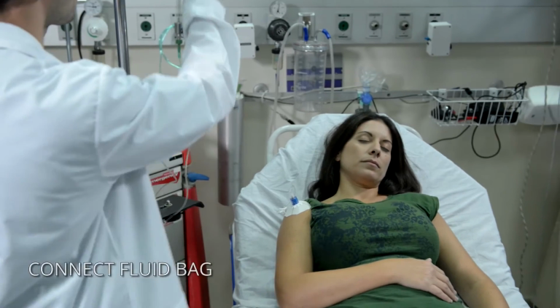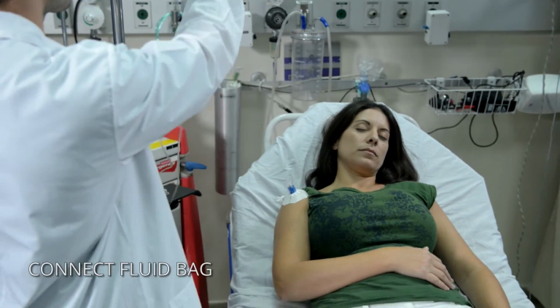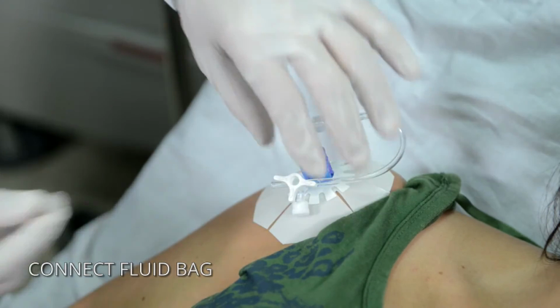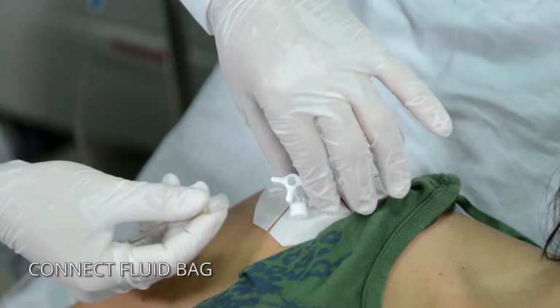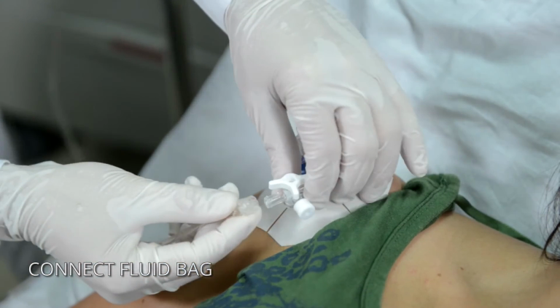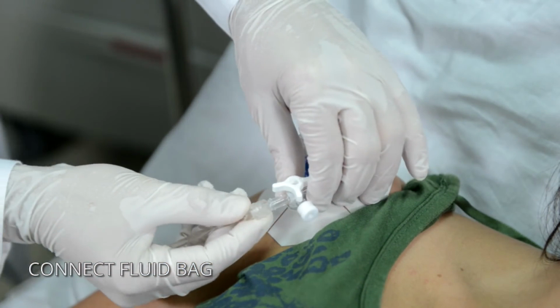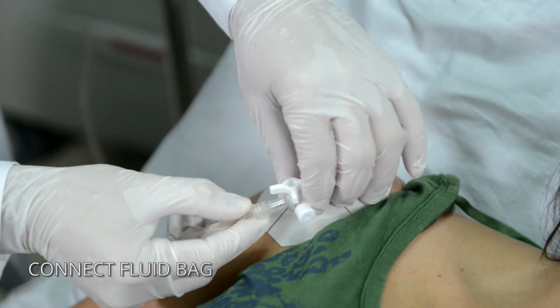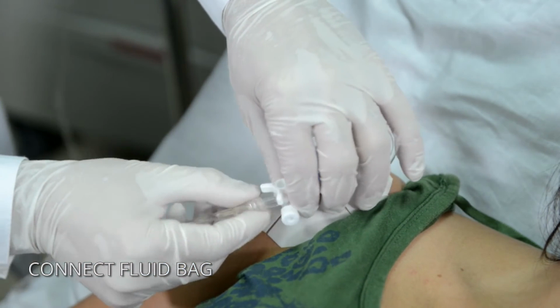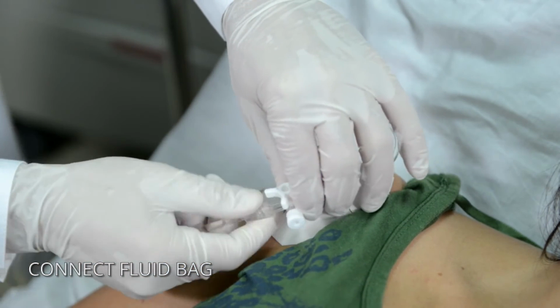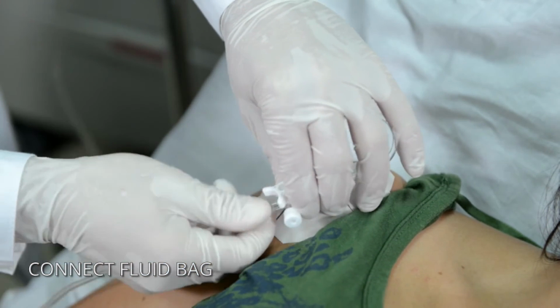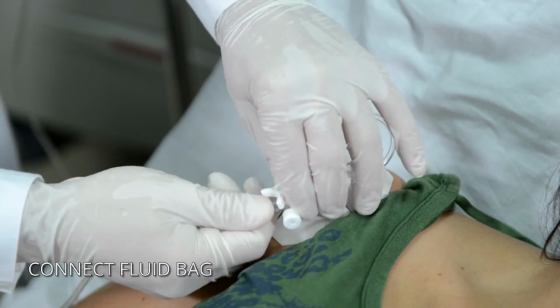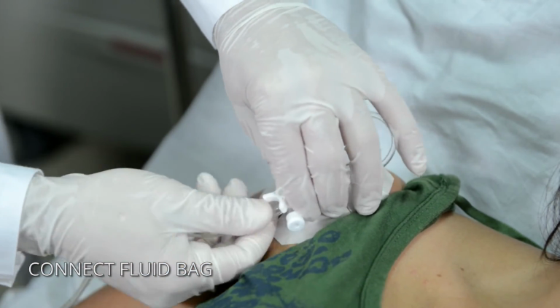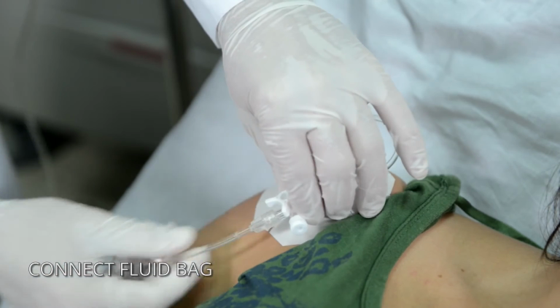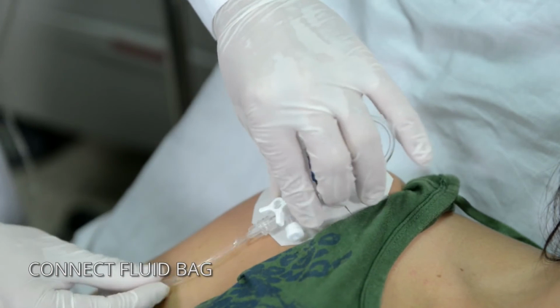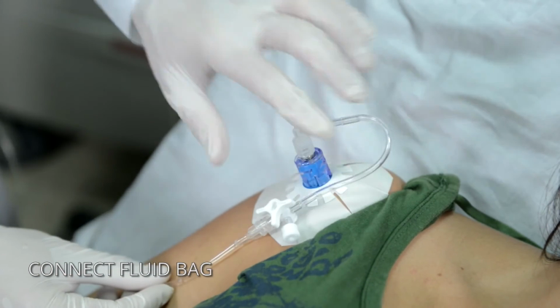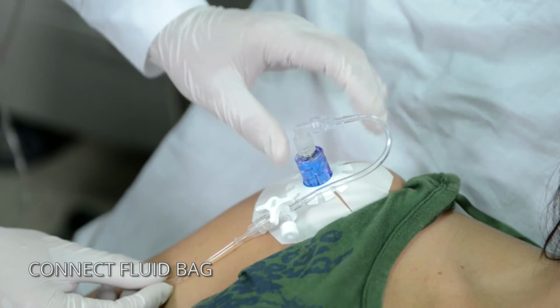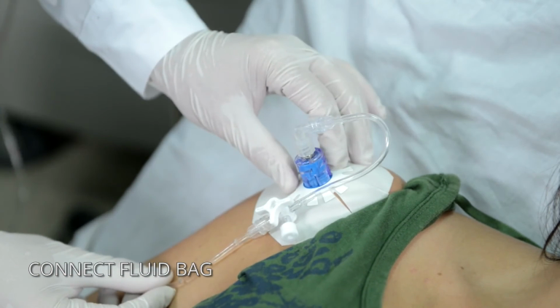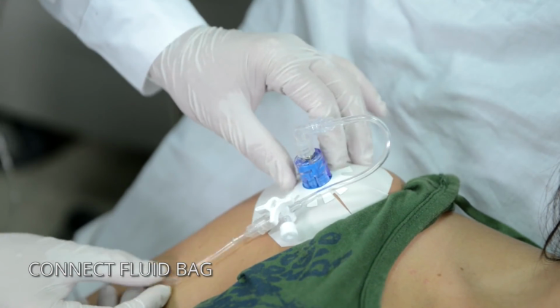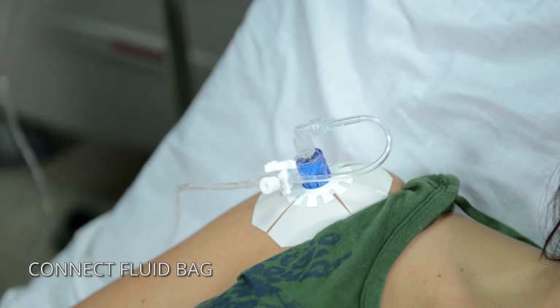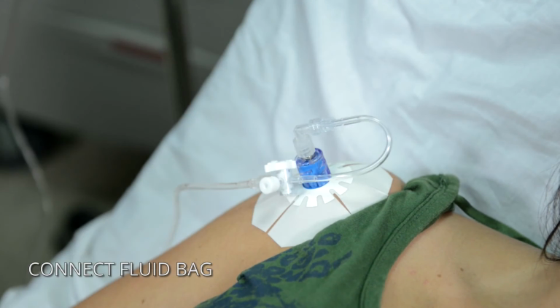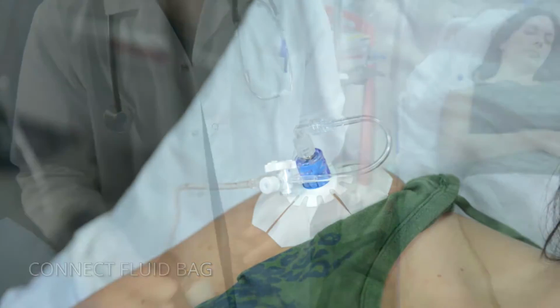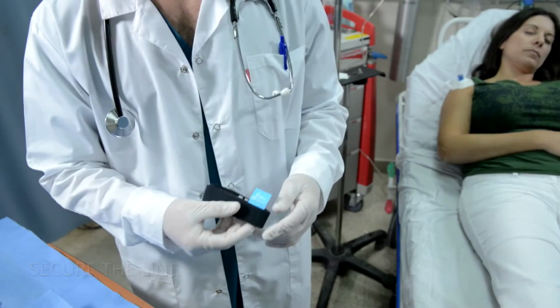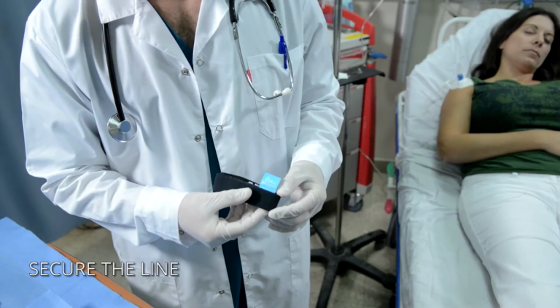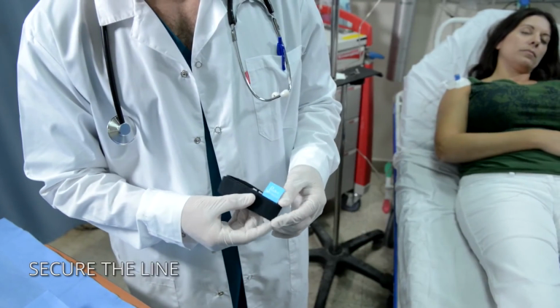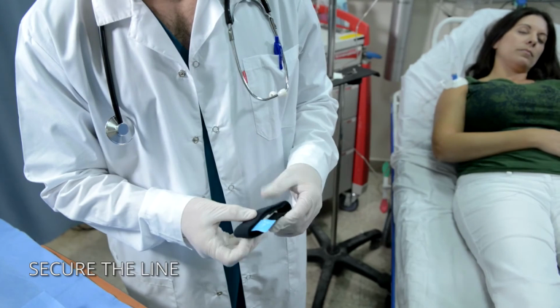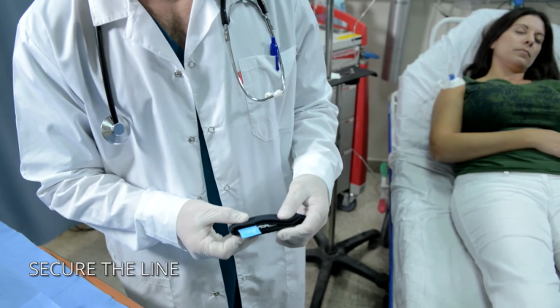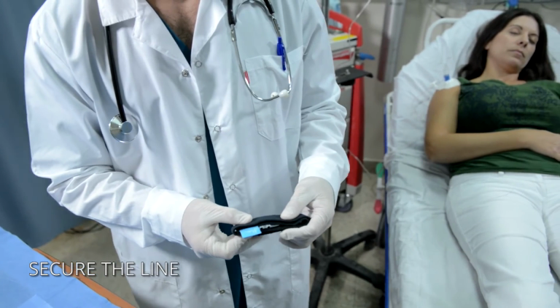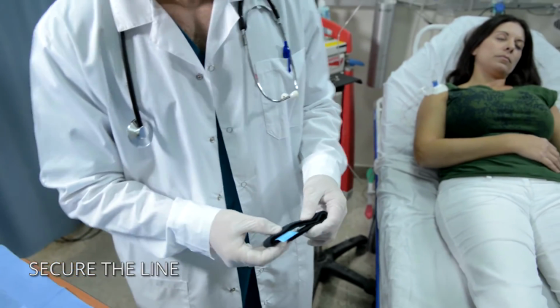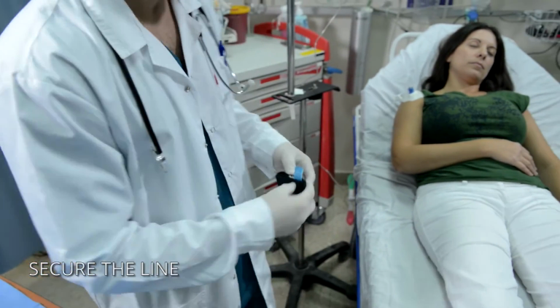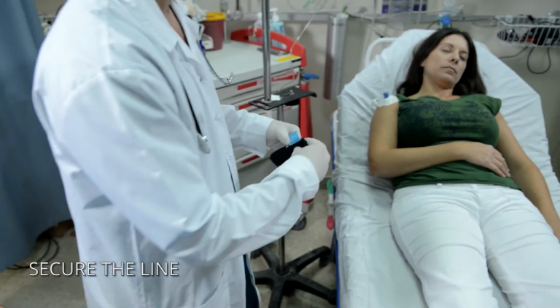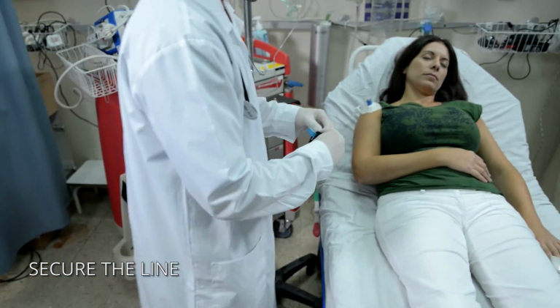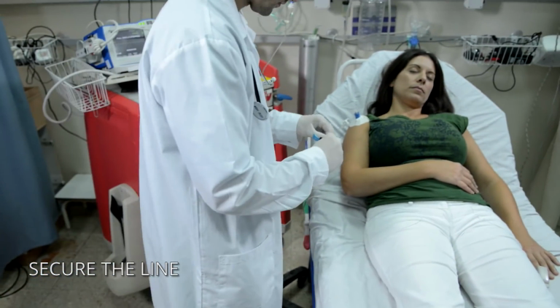Connect fluids and other items to the extension set as needed. Use the secure I.V. strap to provide protection against accidental line pulls.